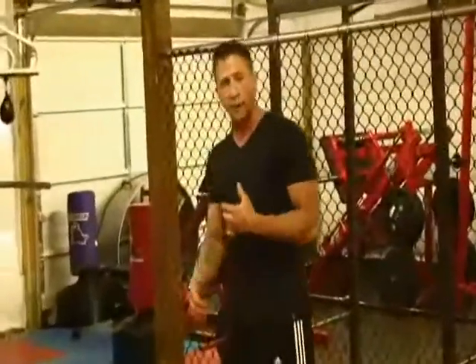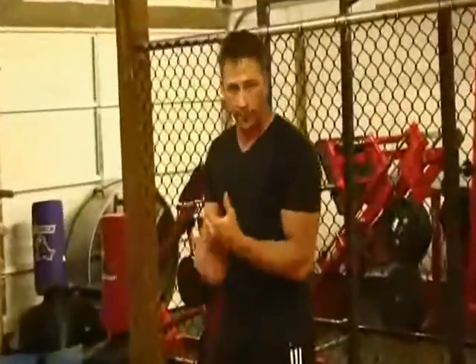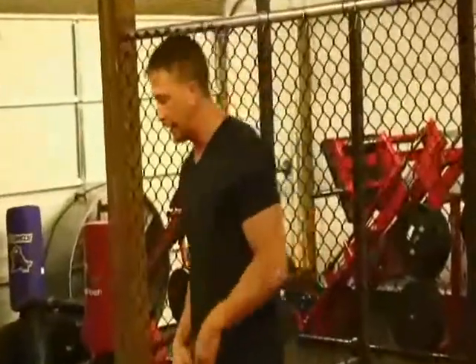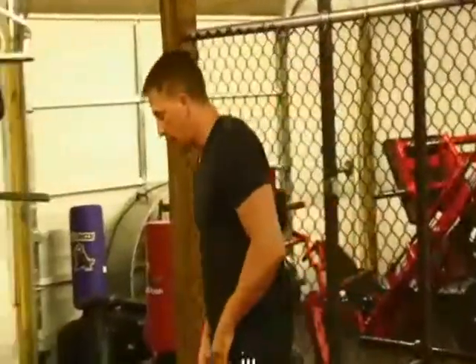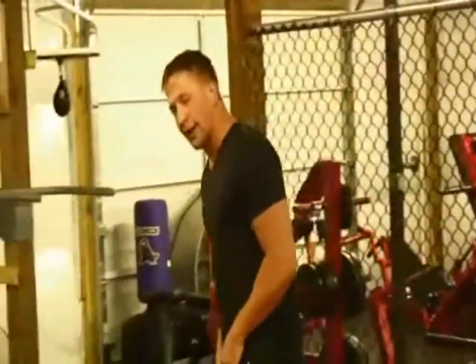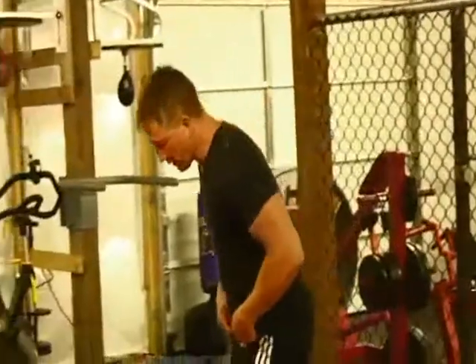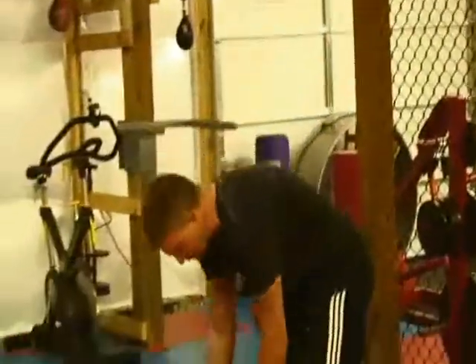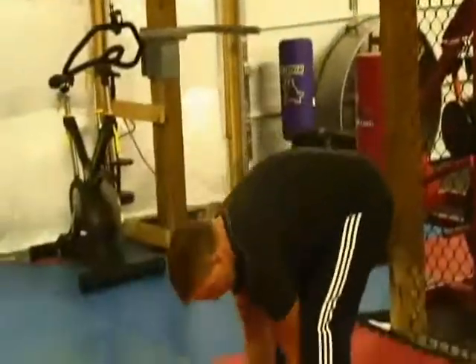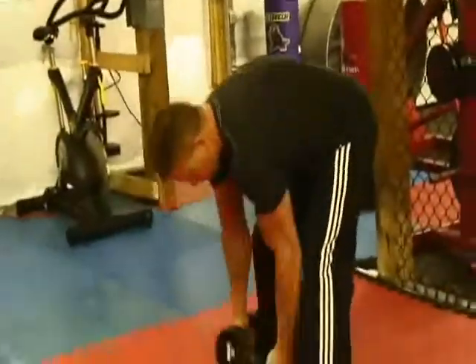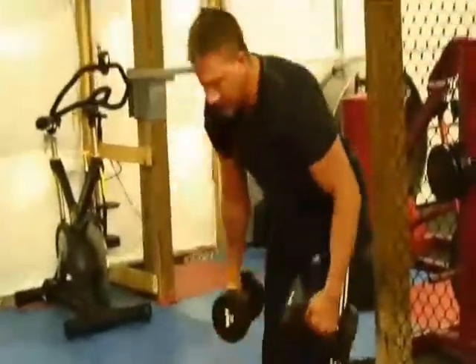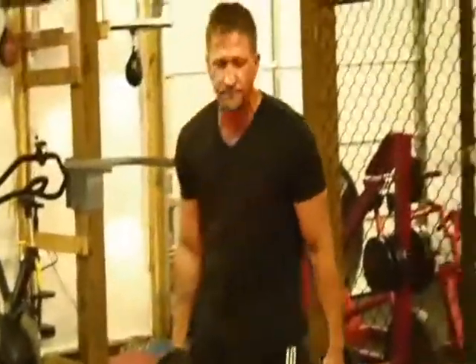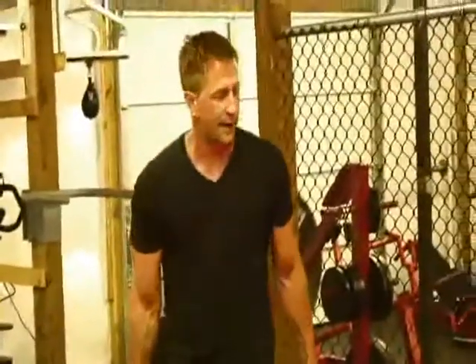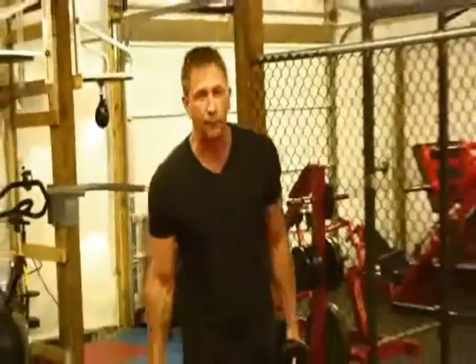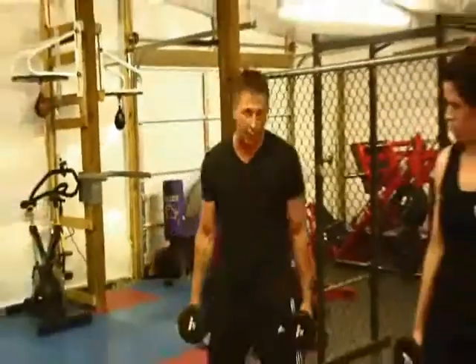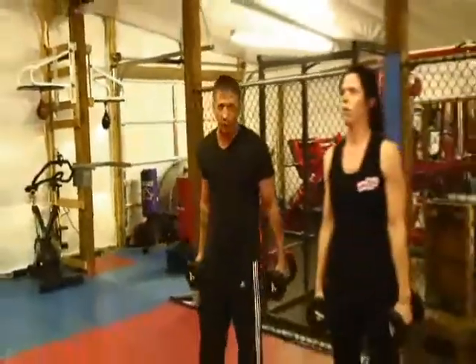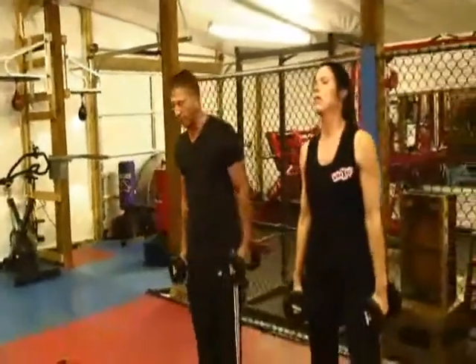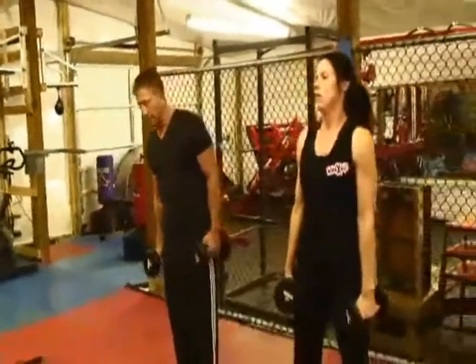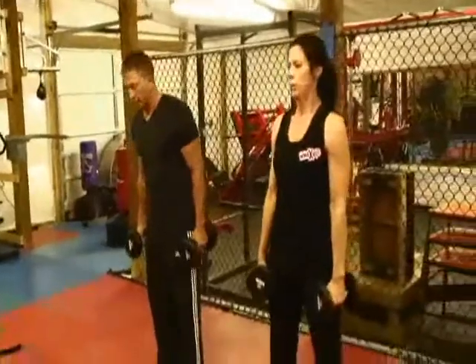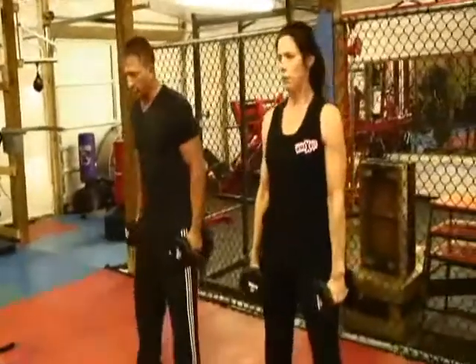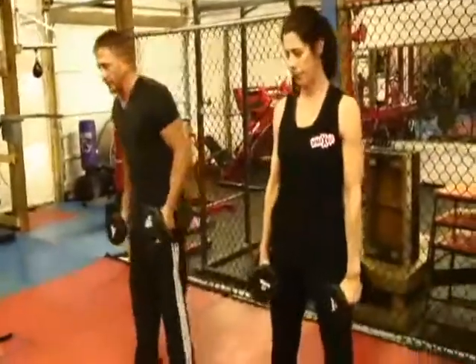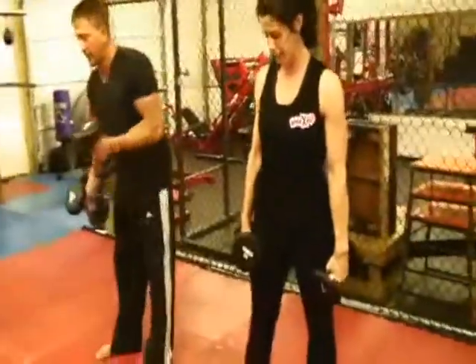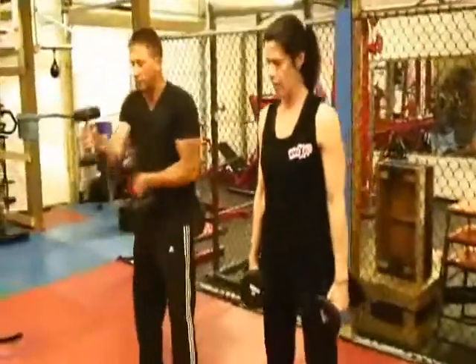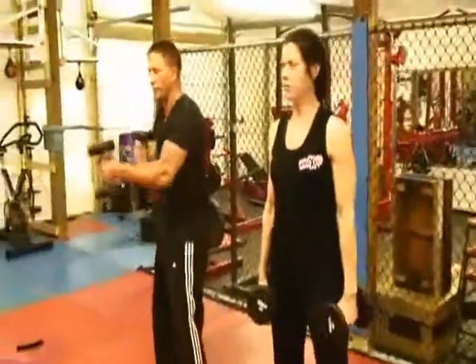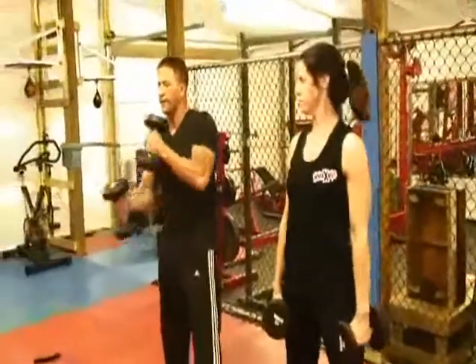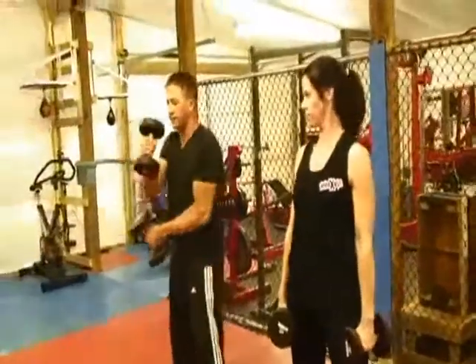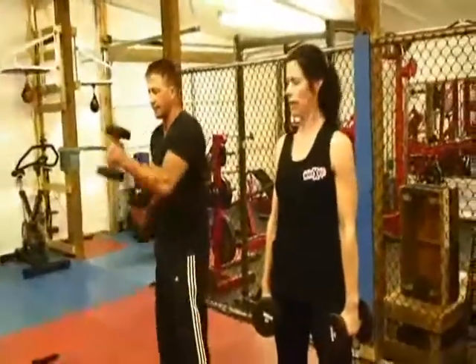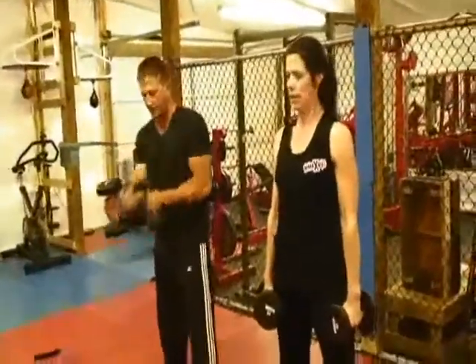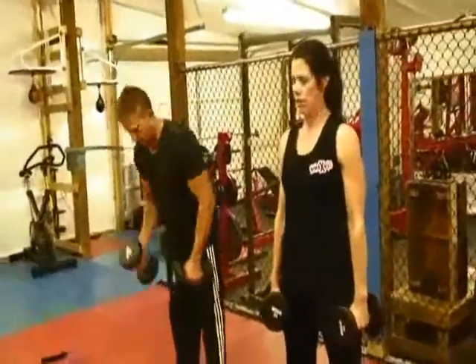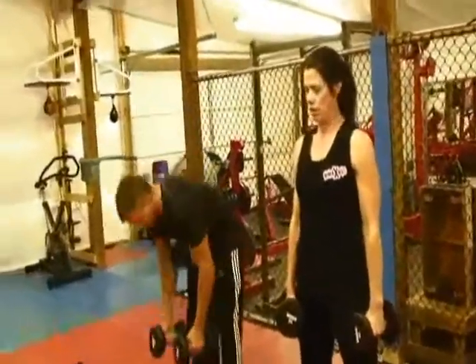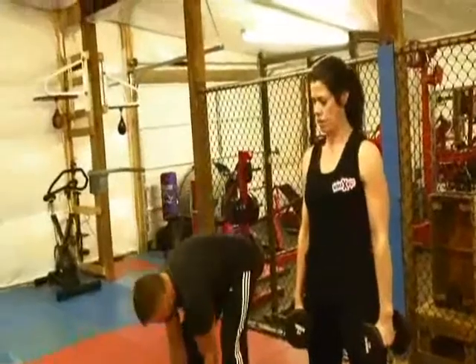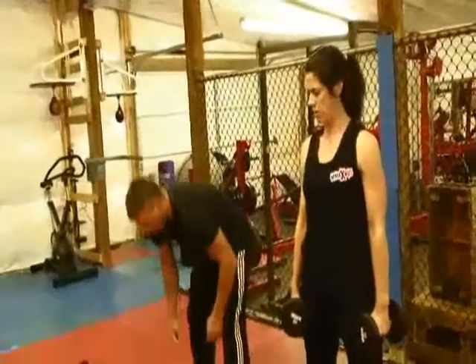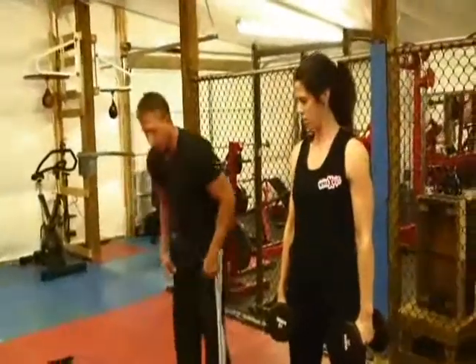Now we're going into pummeling, utilizing weights. You have people do it without weights who are beginners. But all you're doing is just rotating your weight just like this. We'll go for one minute straight.